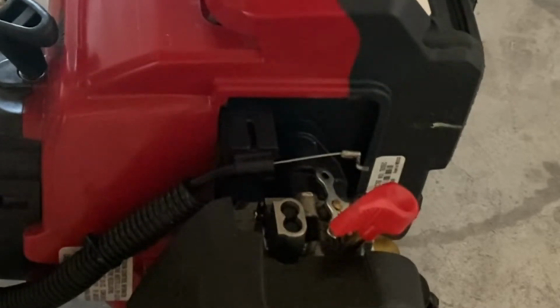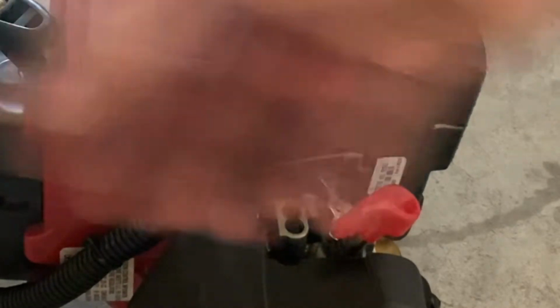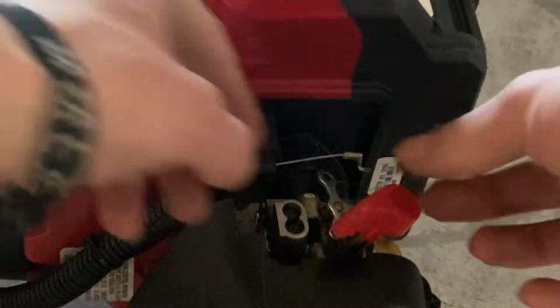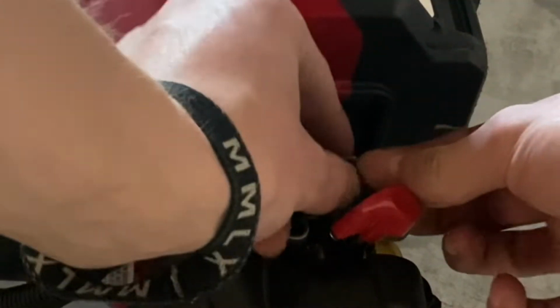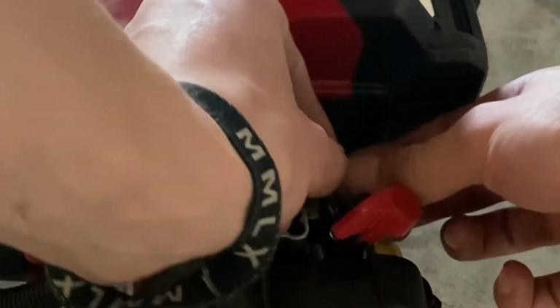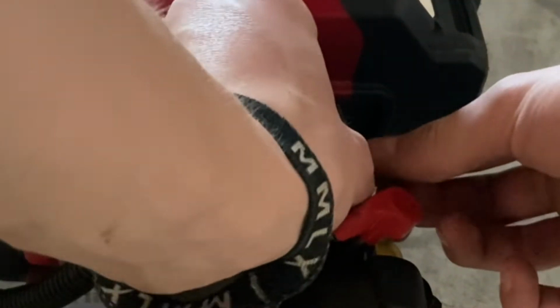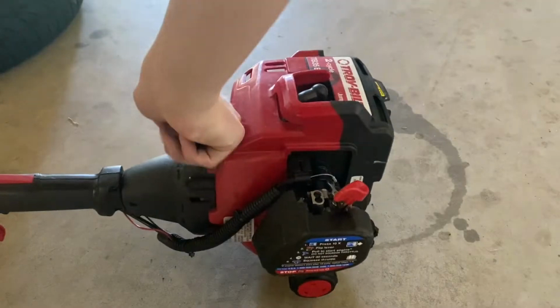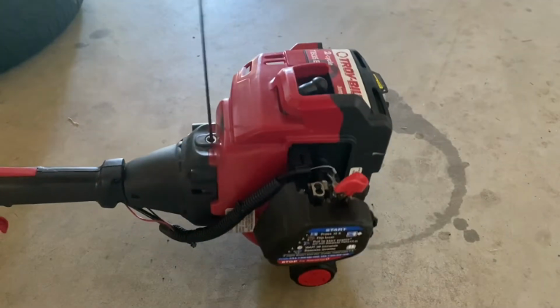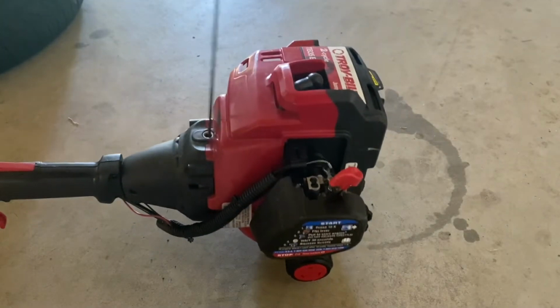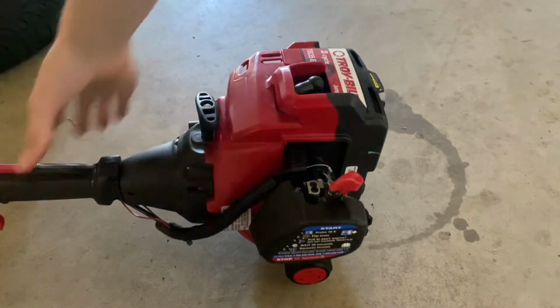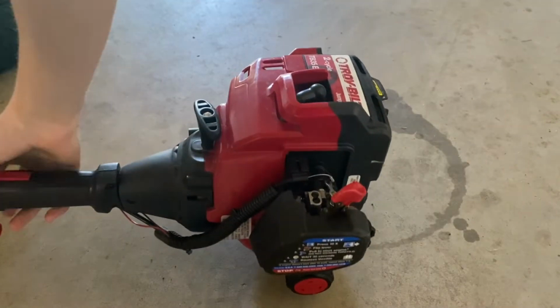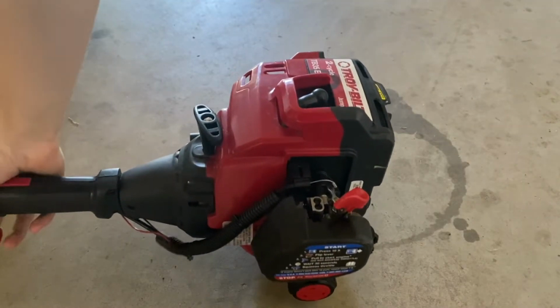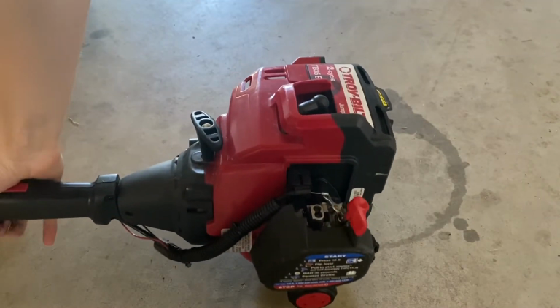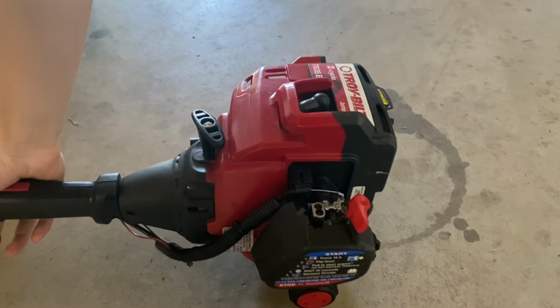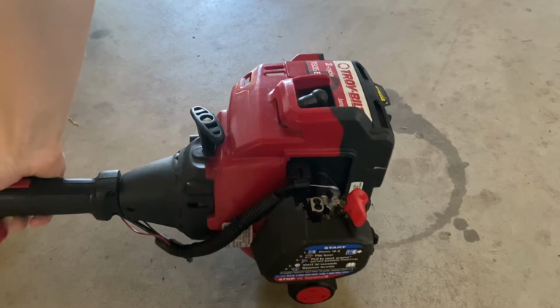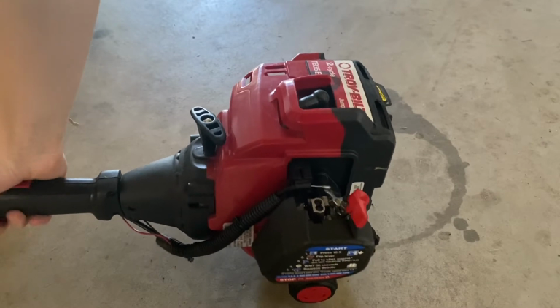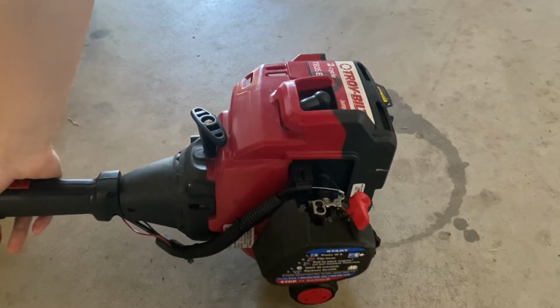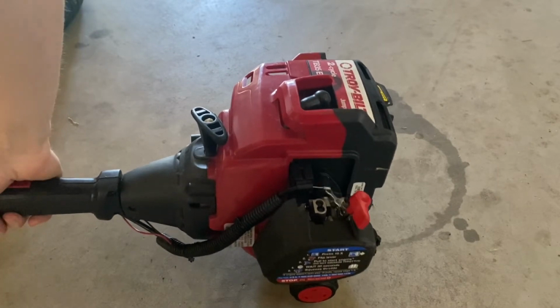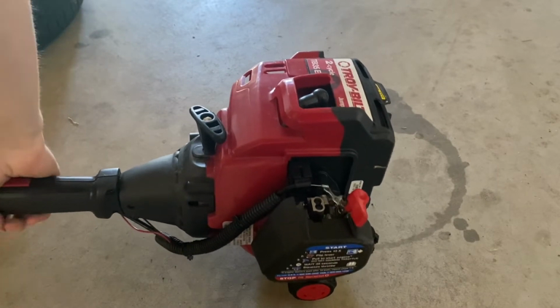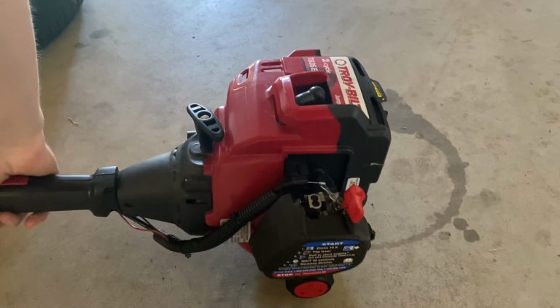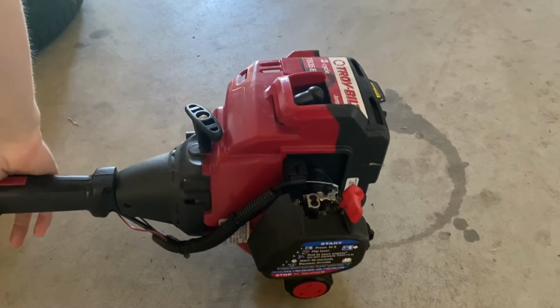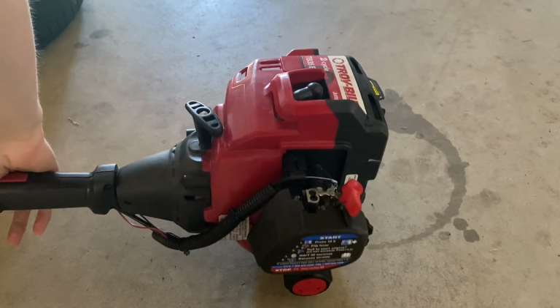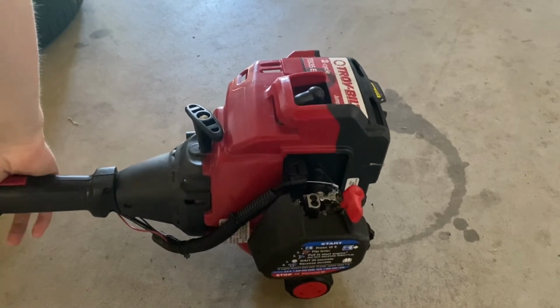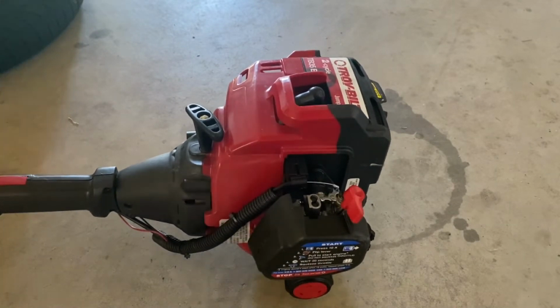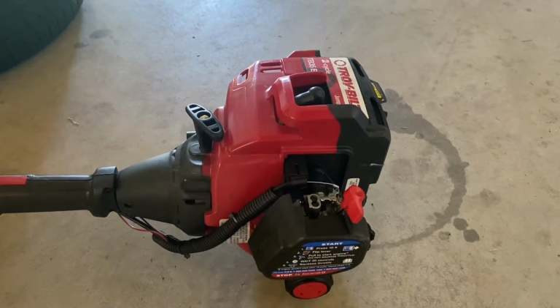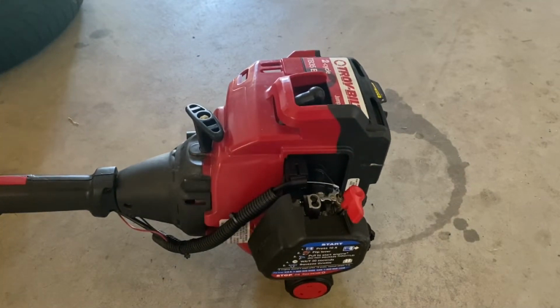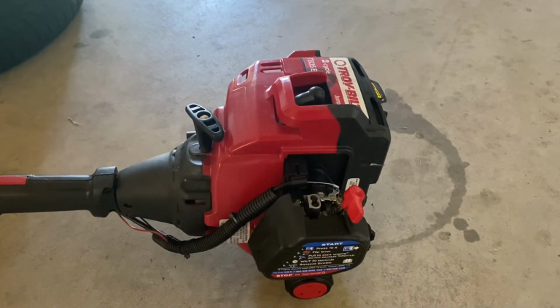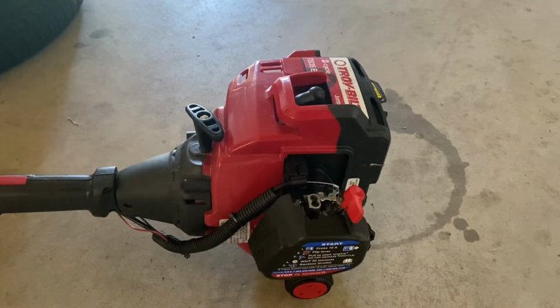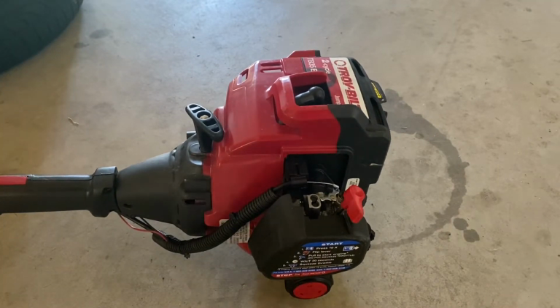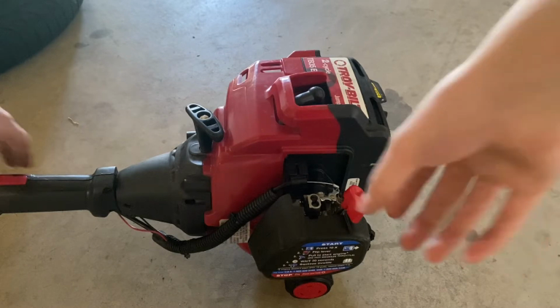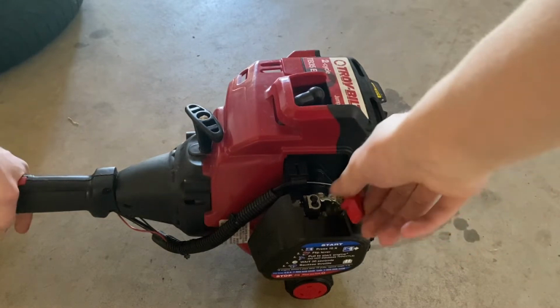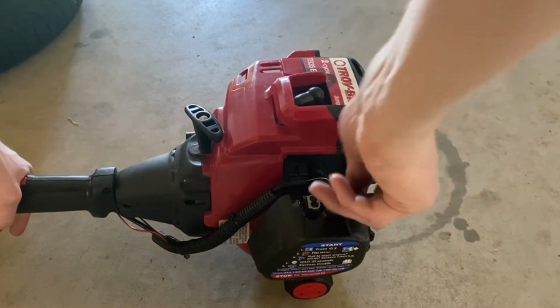Forgot to hook something up. Idle's a little wonky so I'll have to turn that up.